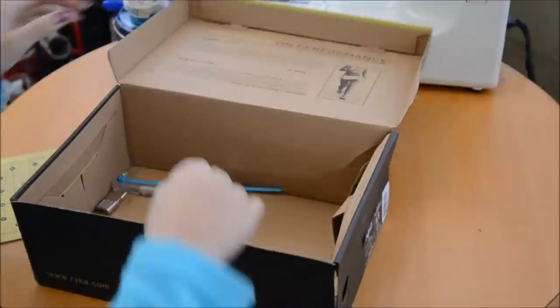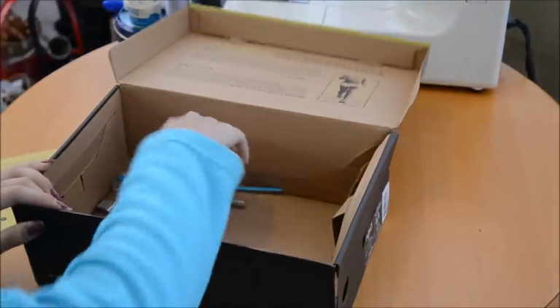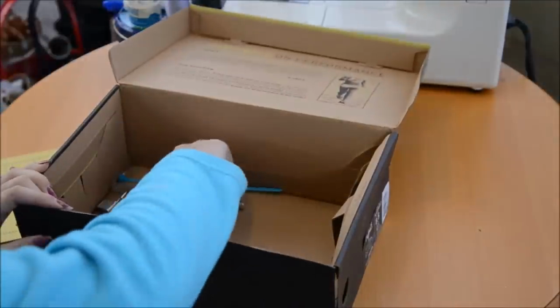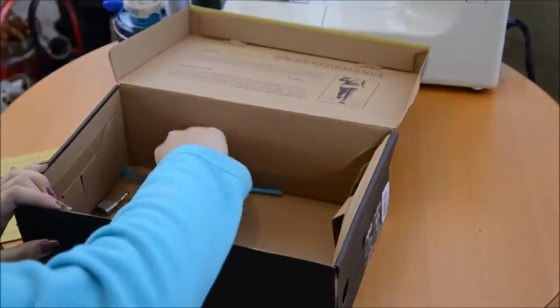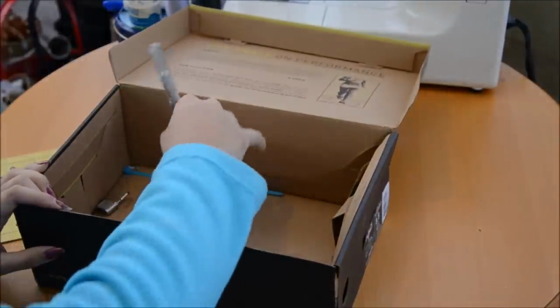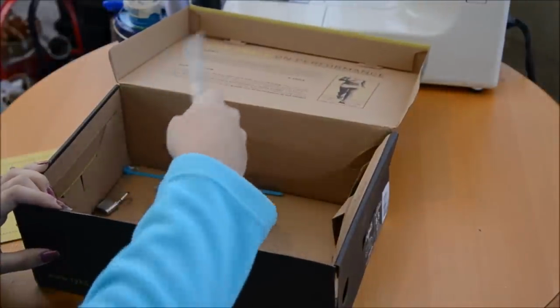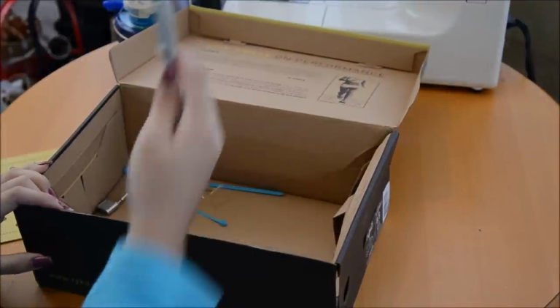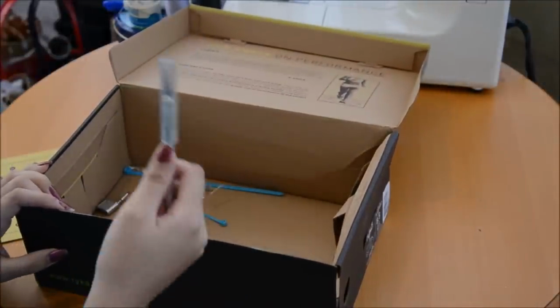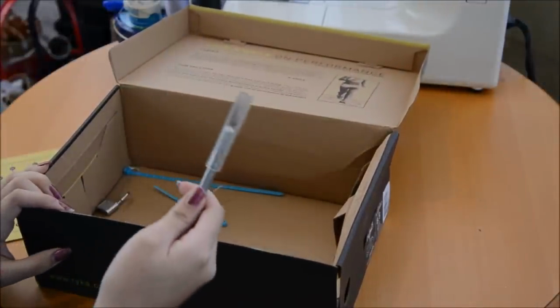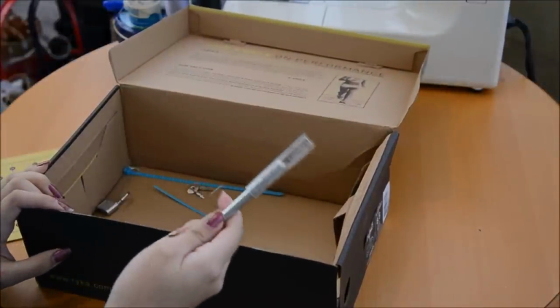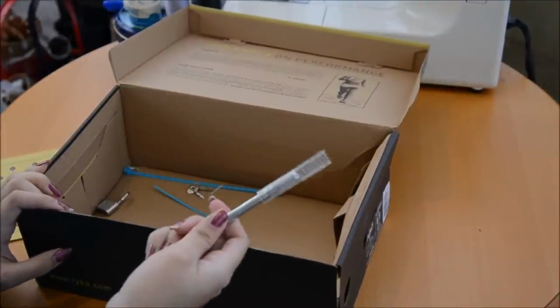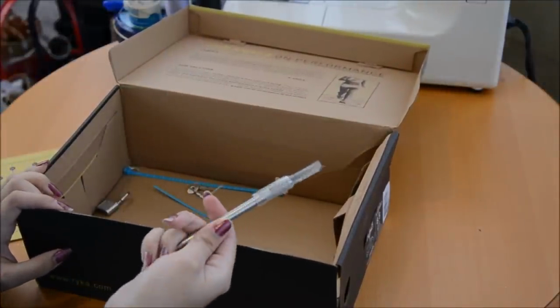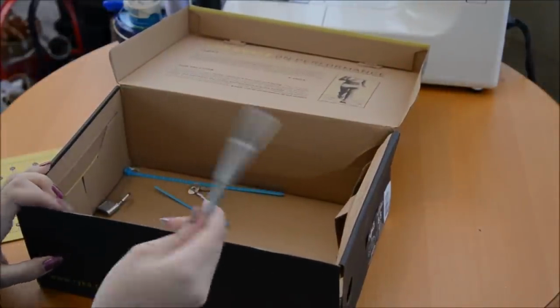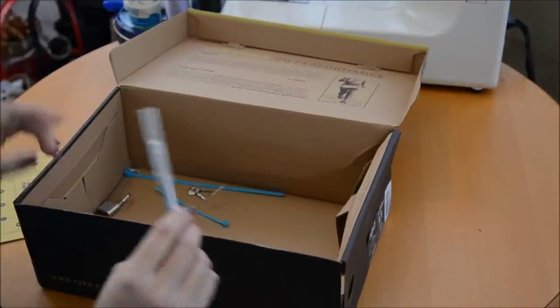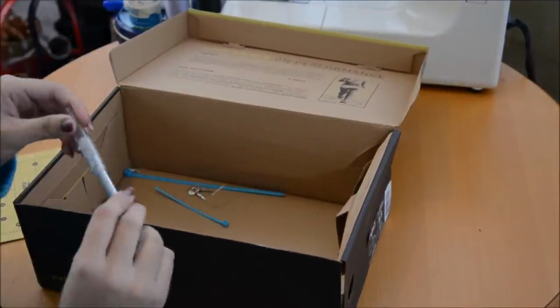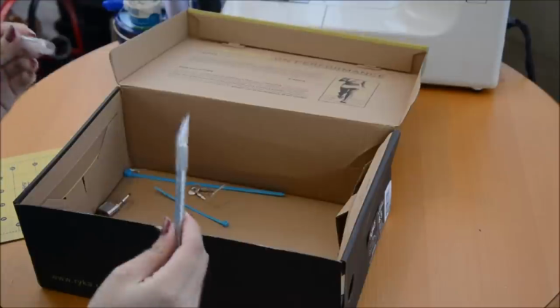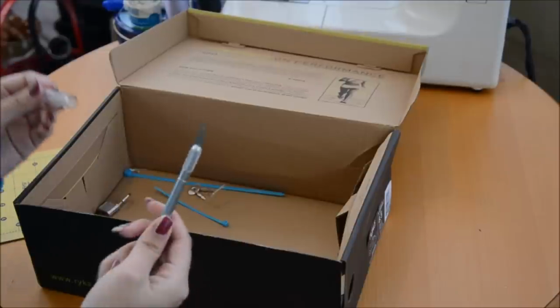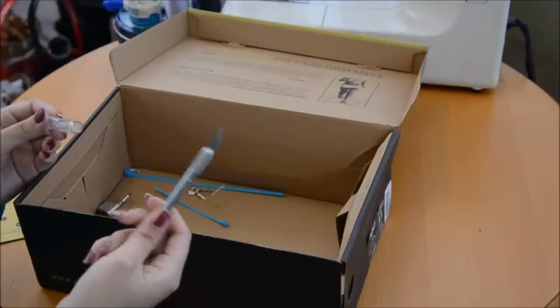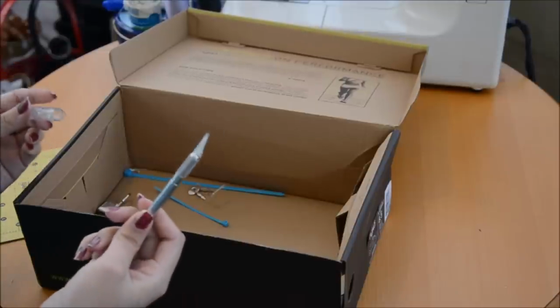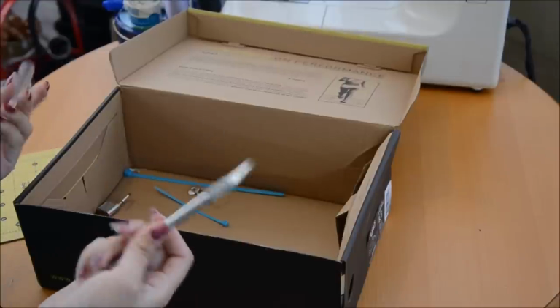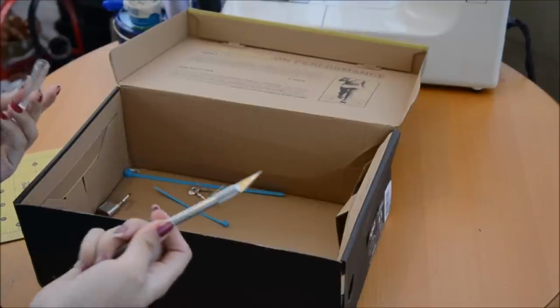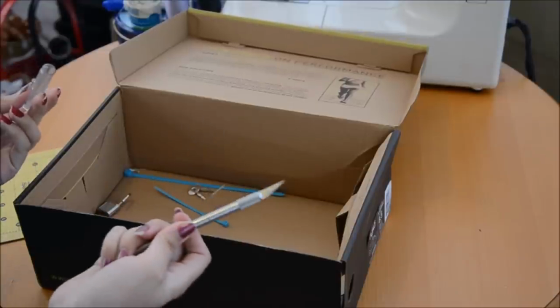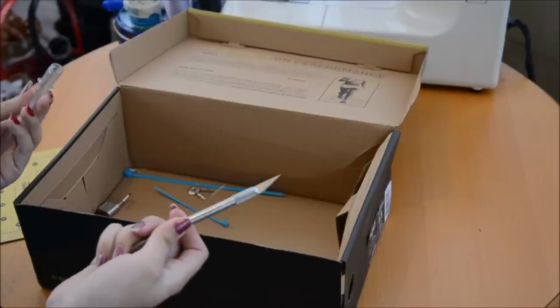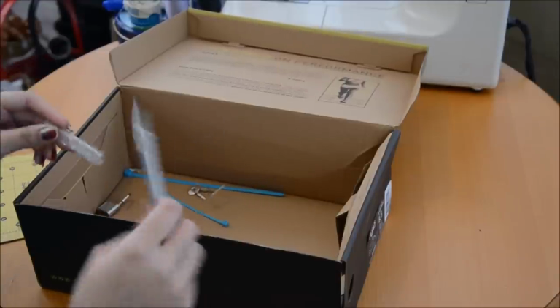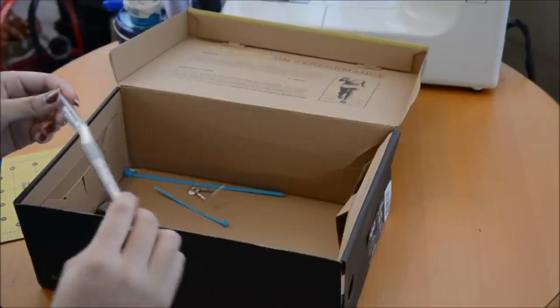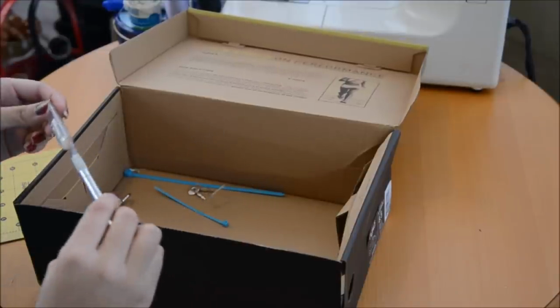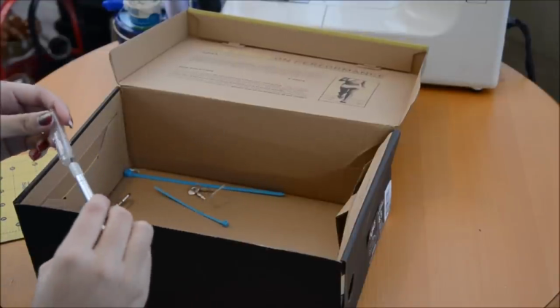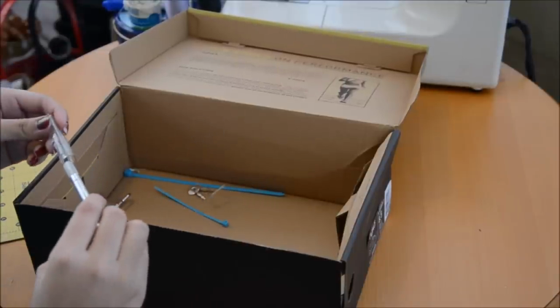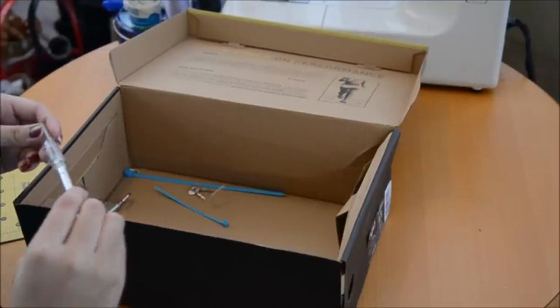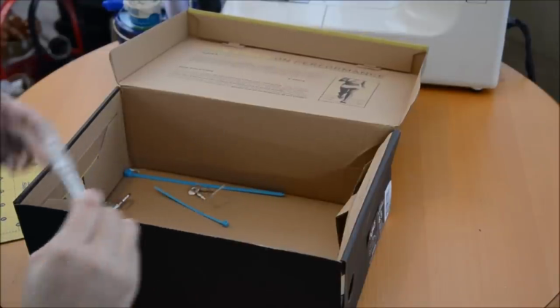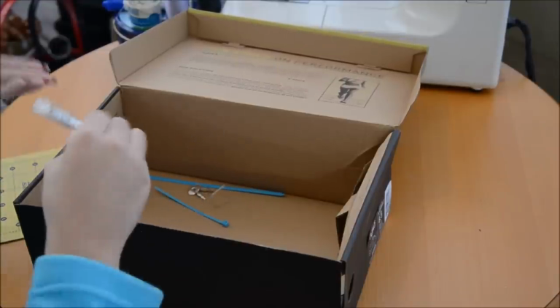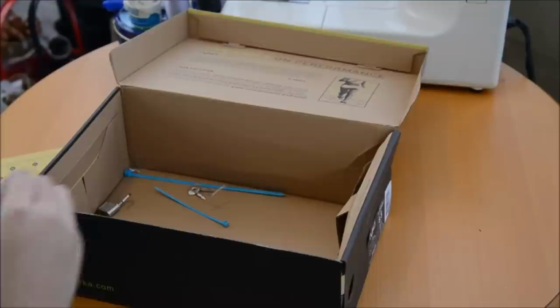Other things that you will need: an exacto knife, or generally just some sort of blade that you can cut with easily.